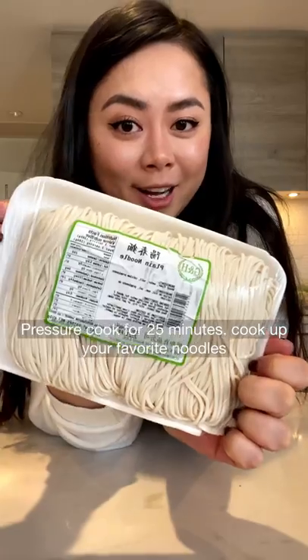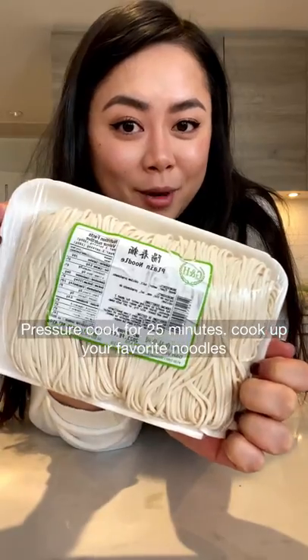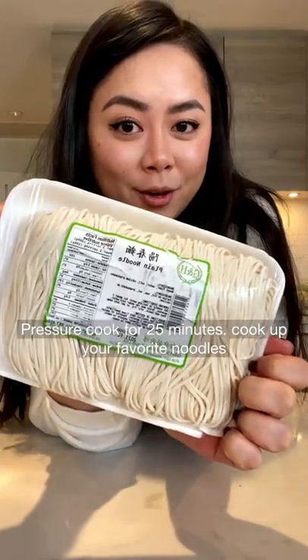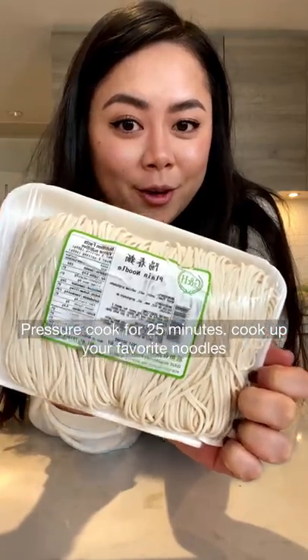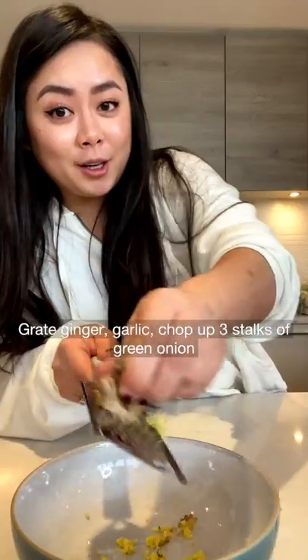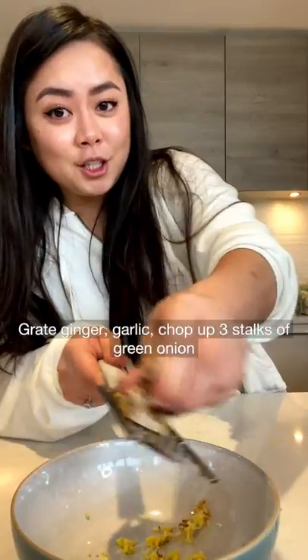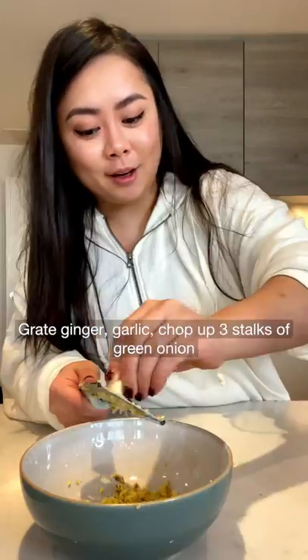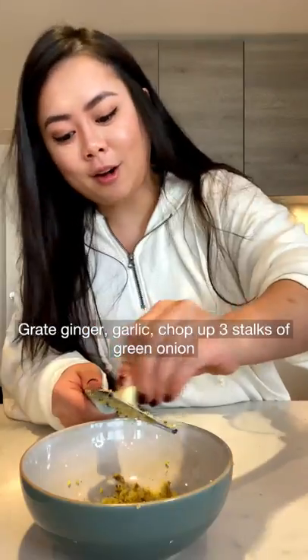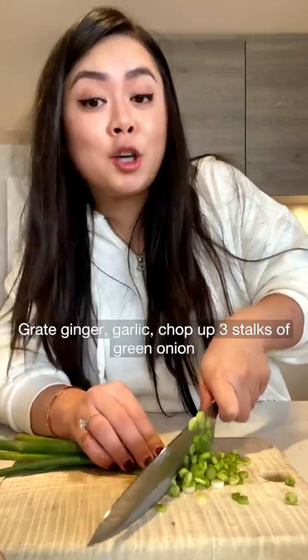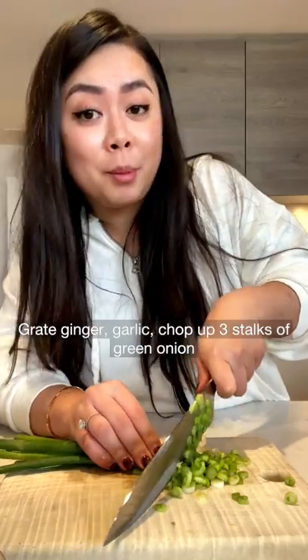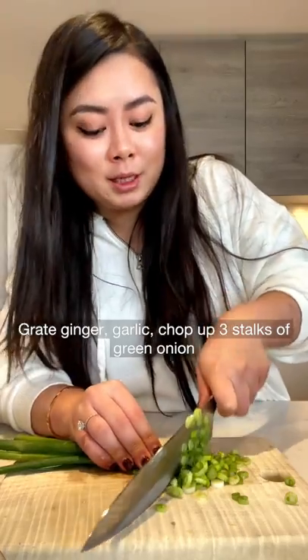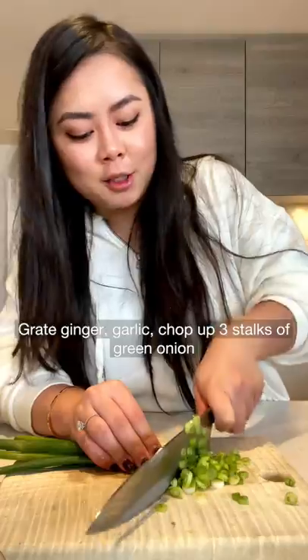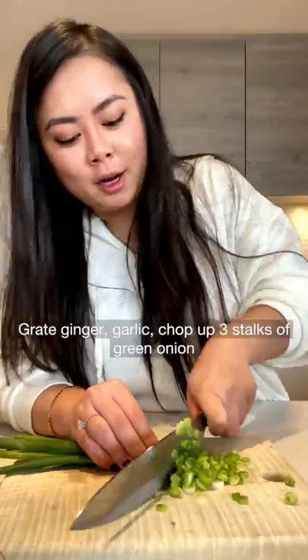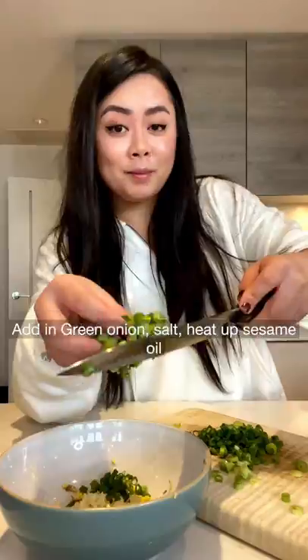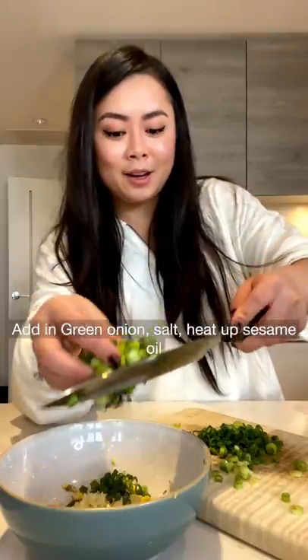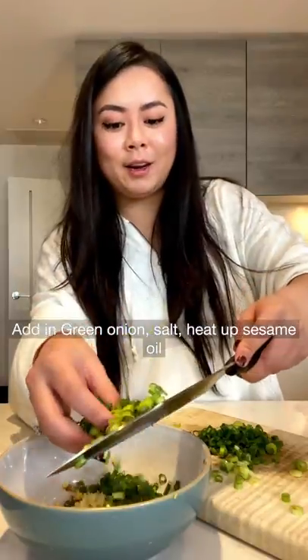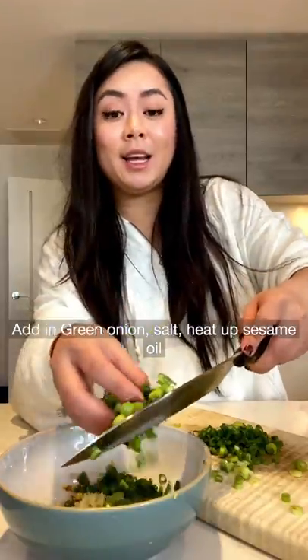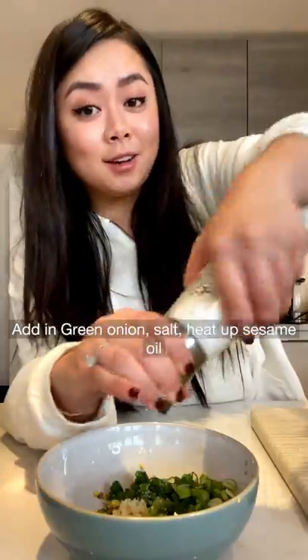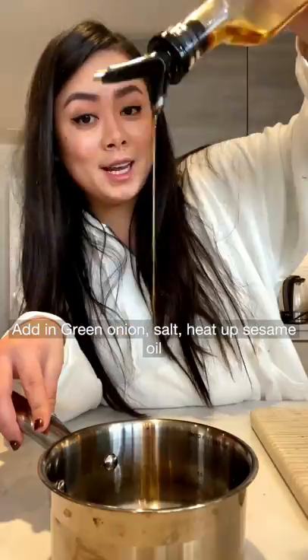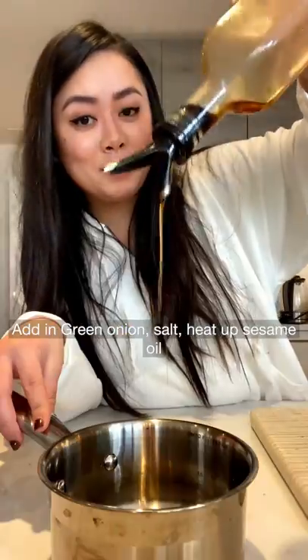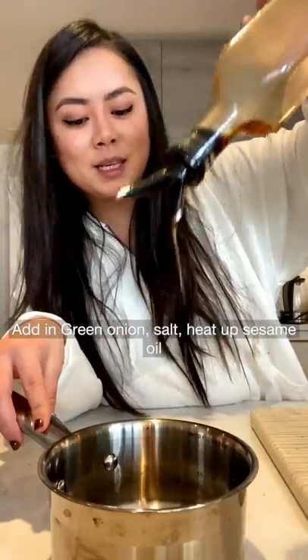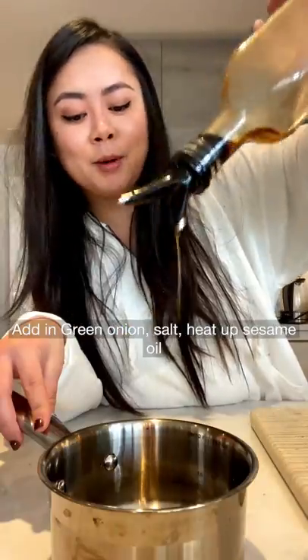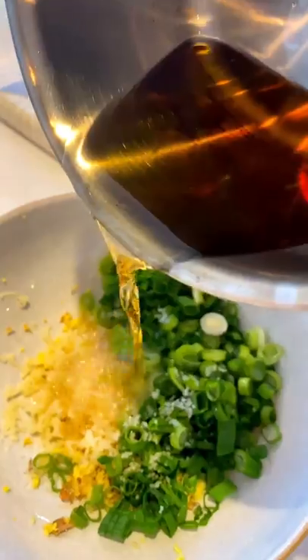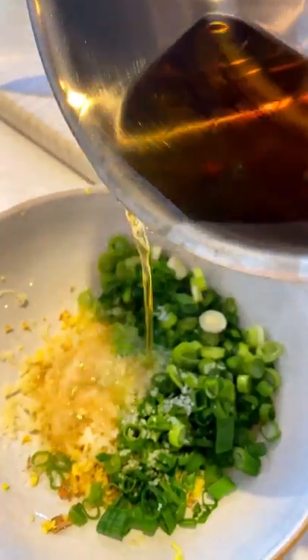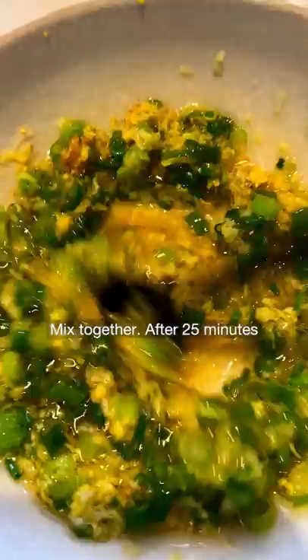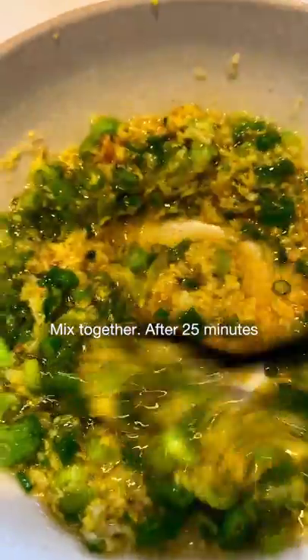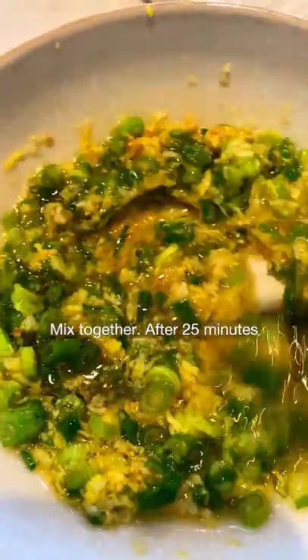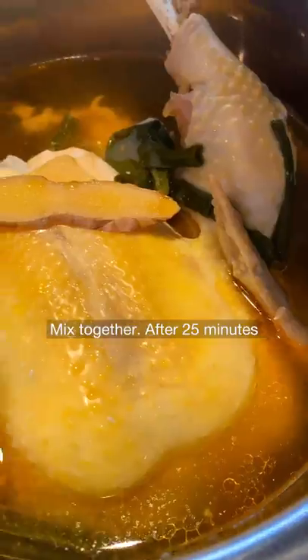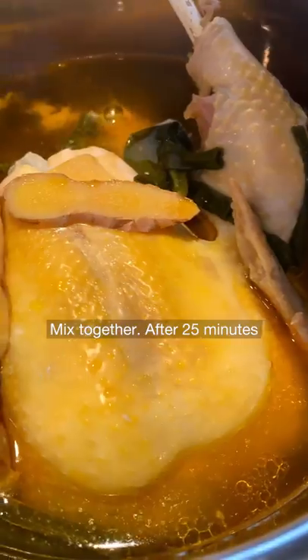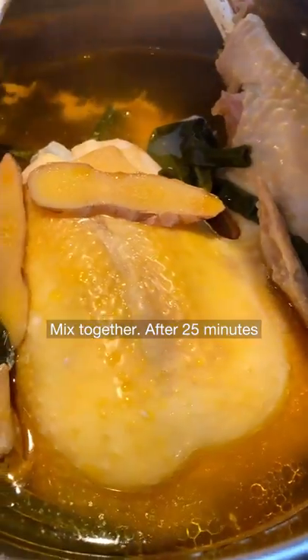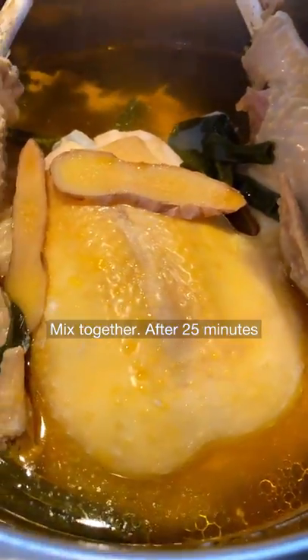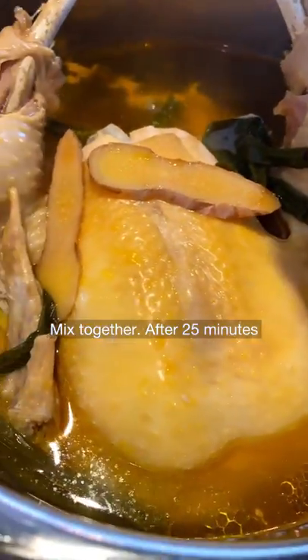Cook up your favorite noodle. Grate in ginger and garlic, chop up three stalks of green onion, add in green onion and salt, then heat up some sesame oil. Mix together after 25 minutes.